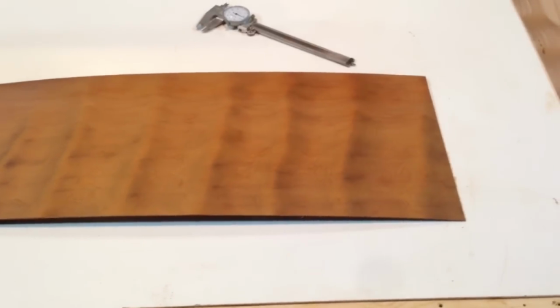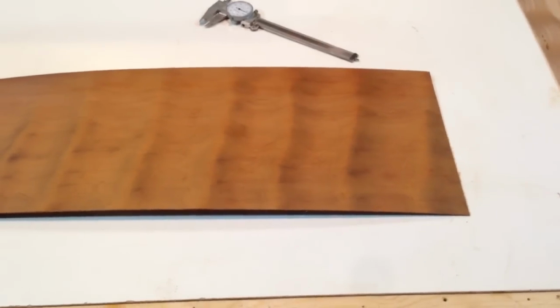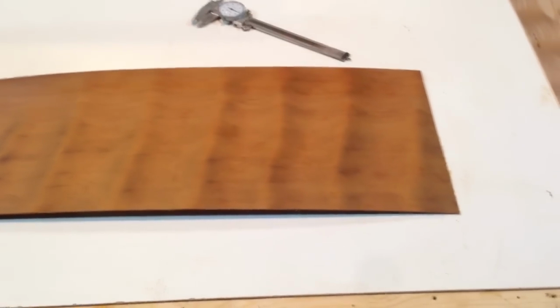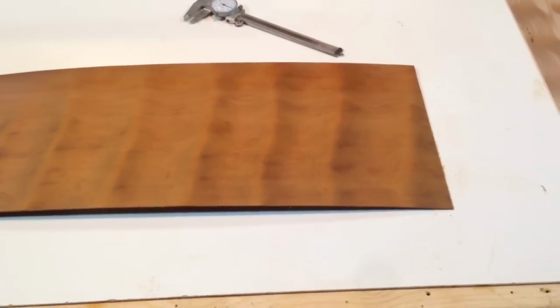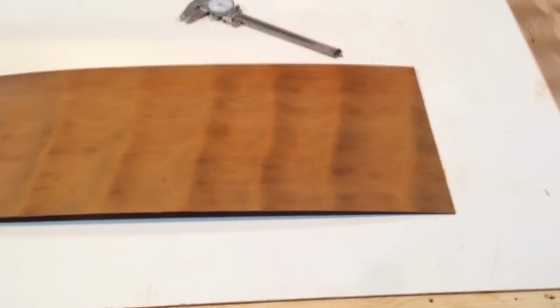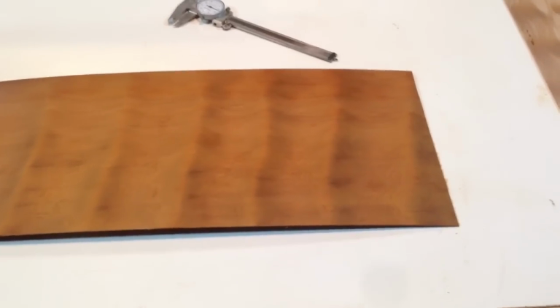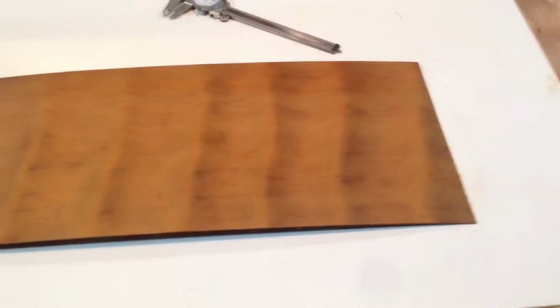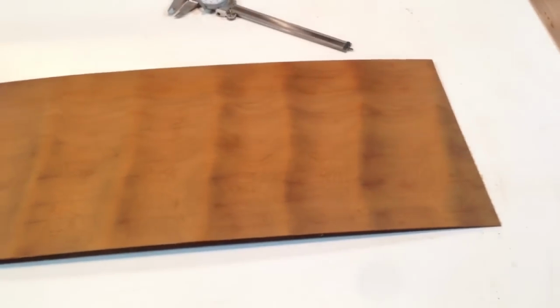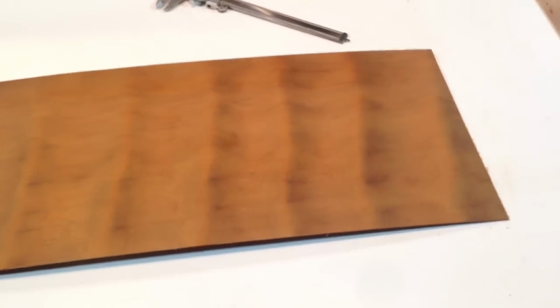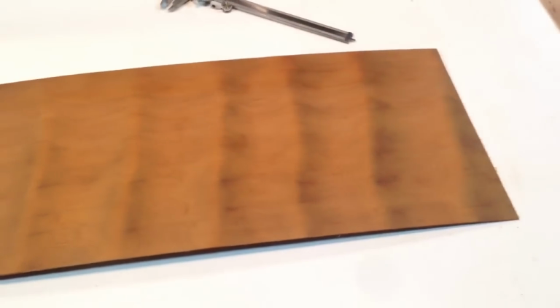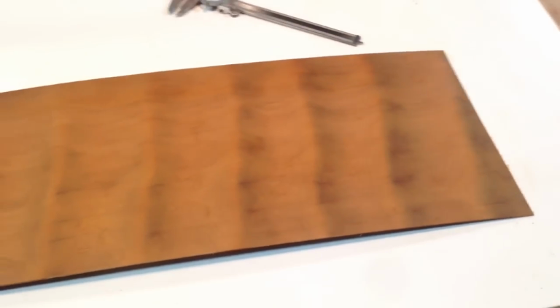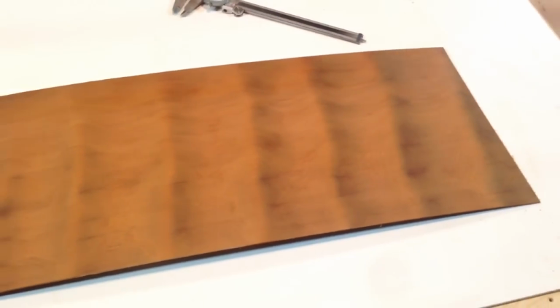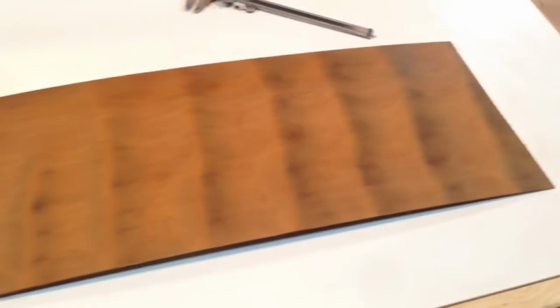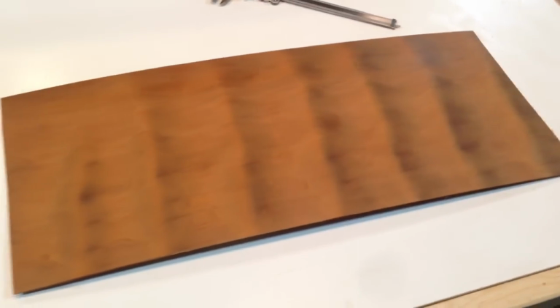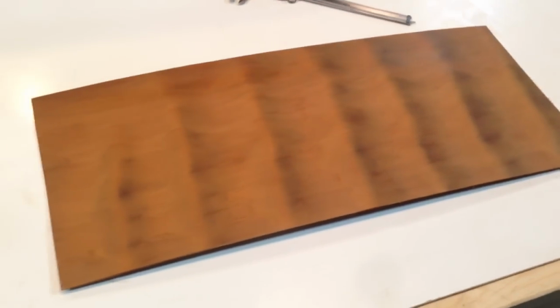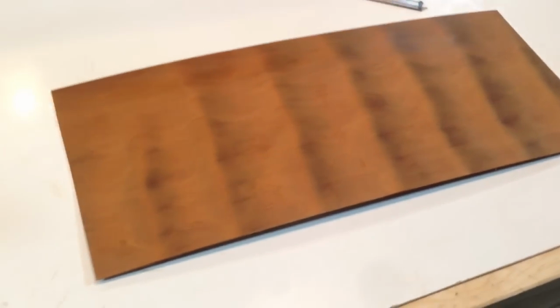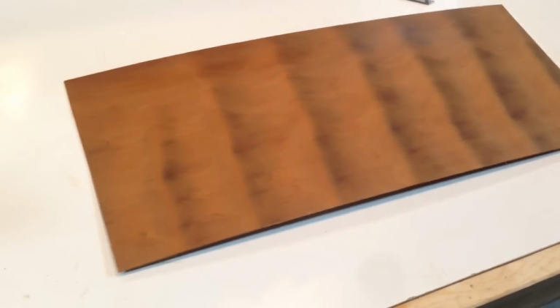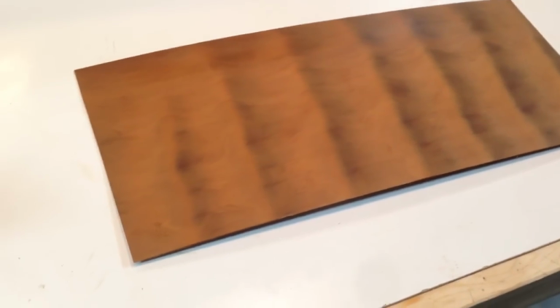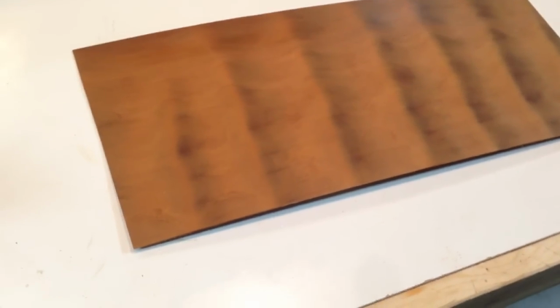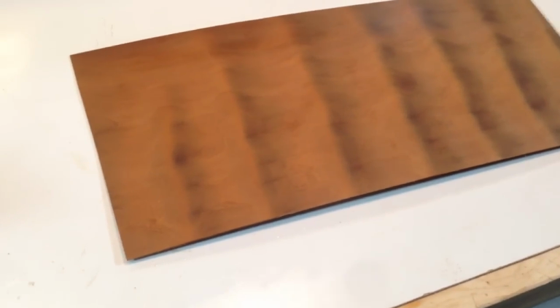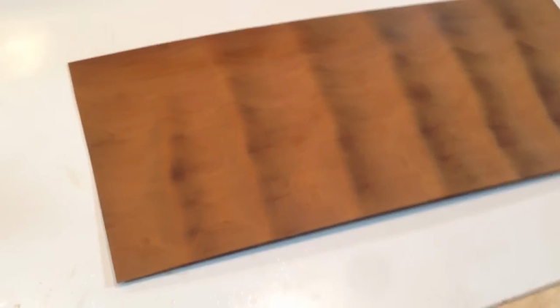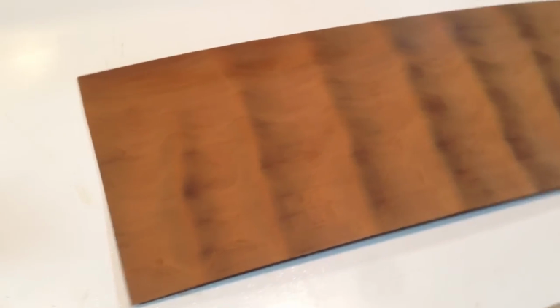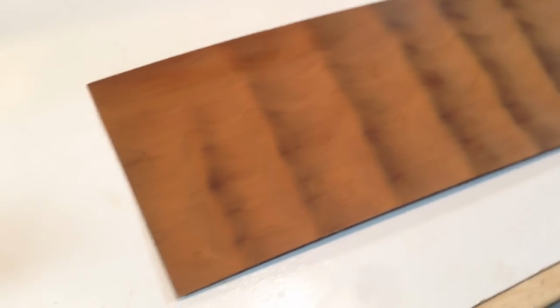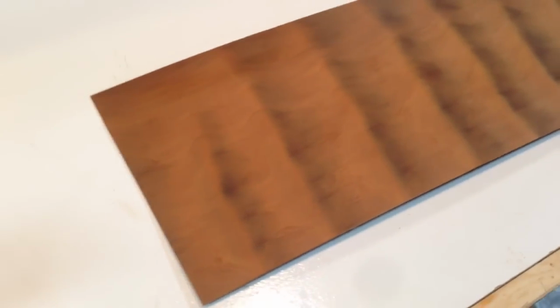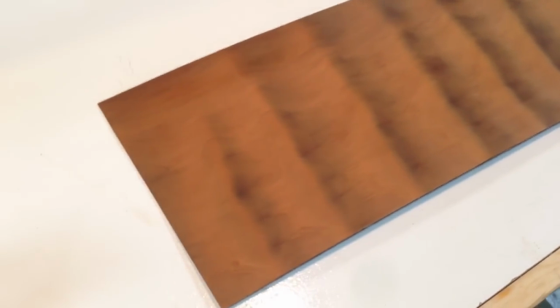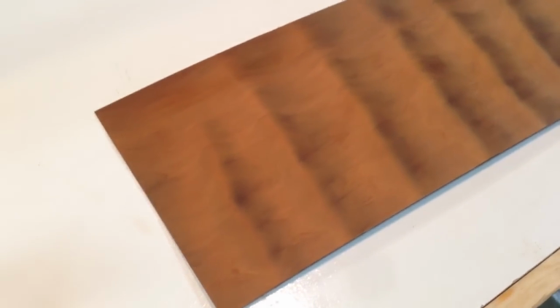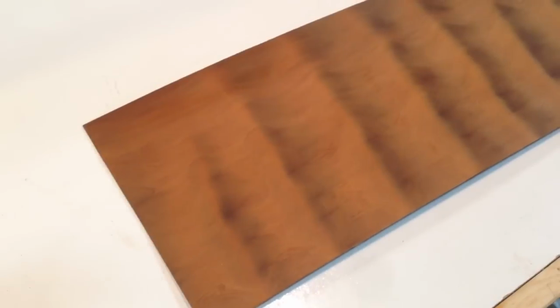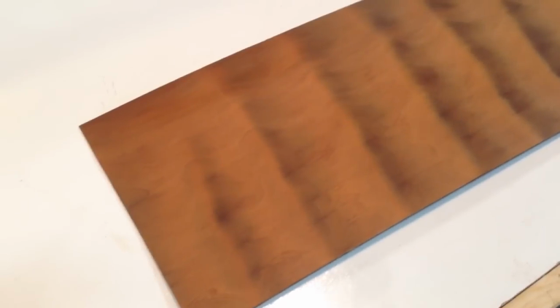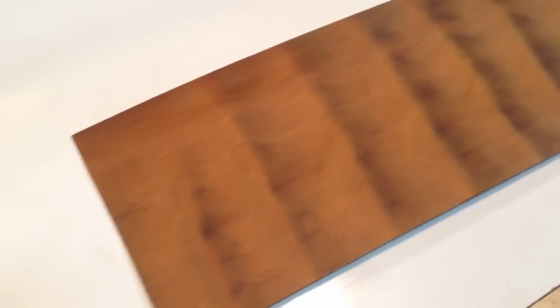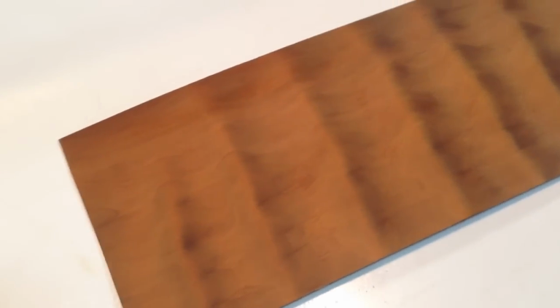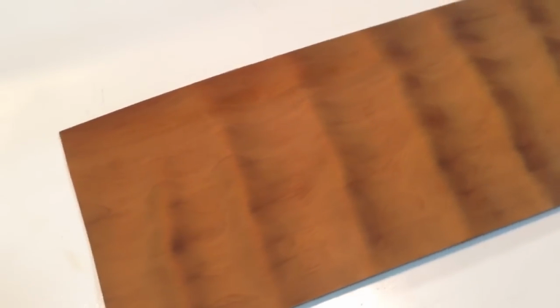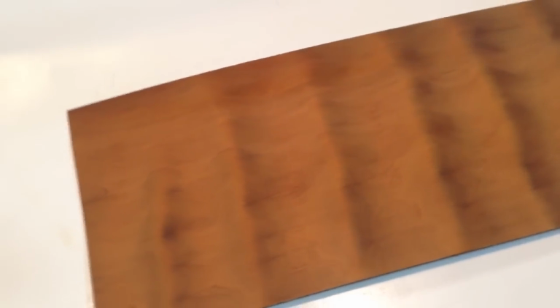Now these are 9 inches by 22 inches long. We're marking them as veneer. They certainly could be used for guitar building, although definitely on the thin side, so you'd need to watch it to make sure that's what you want.